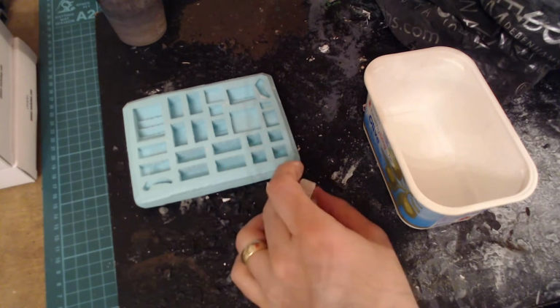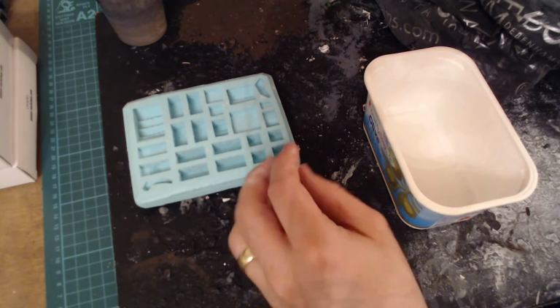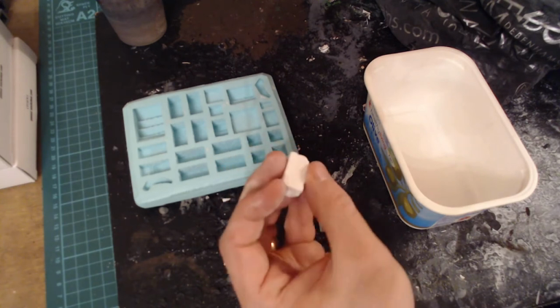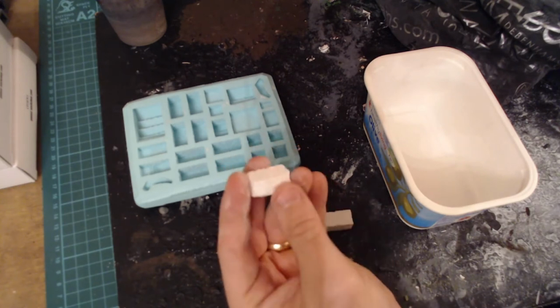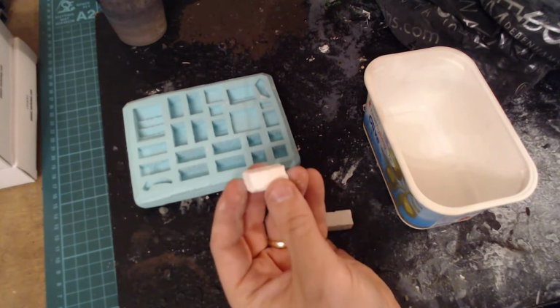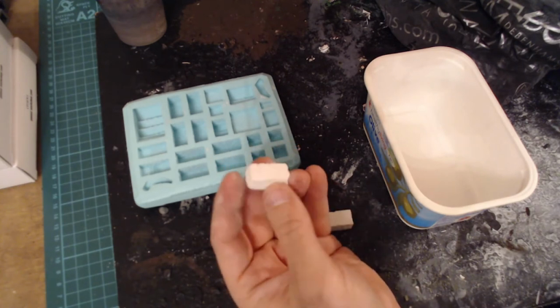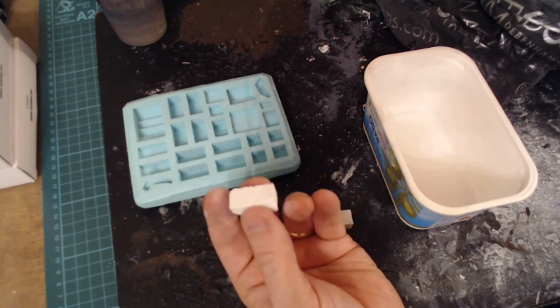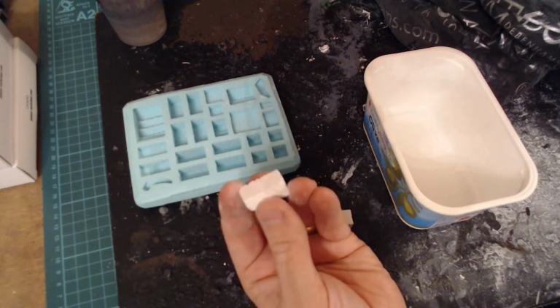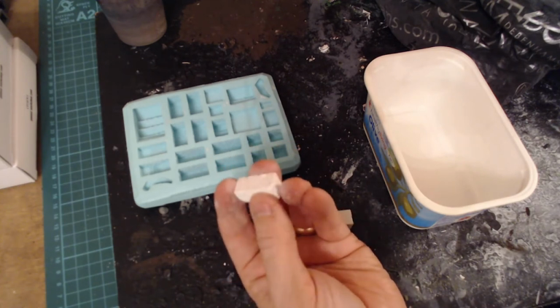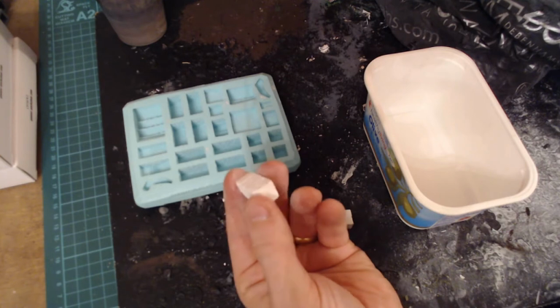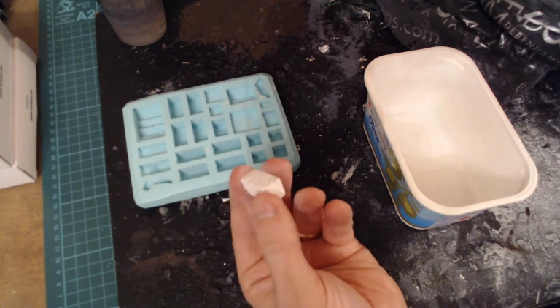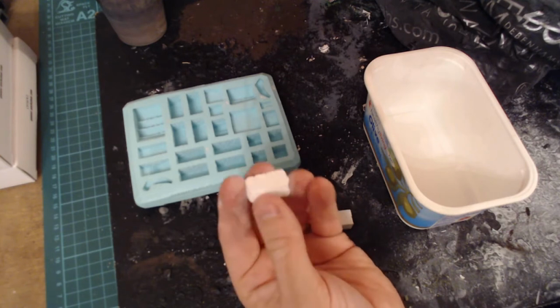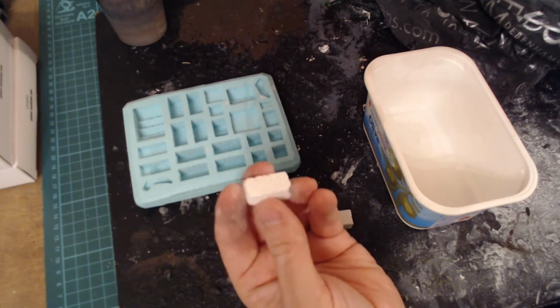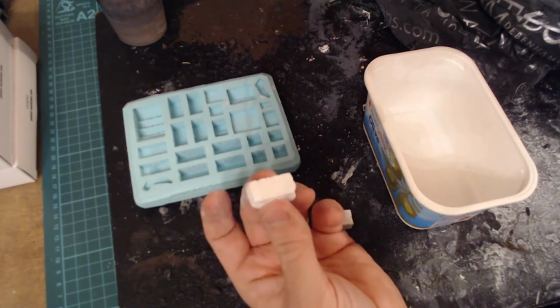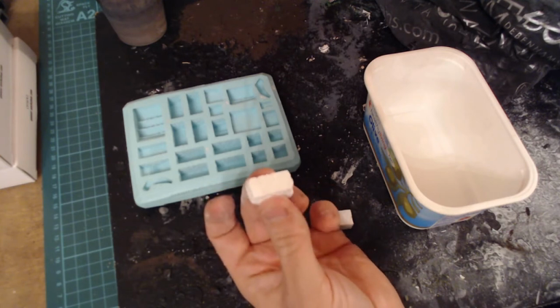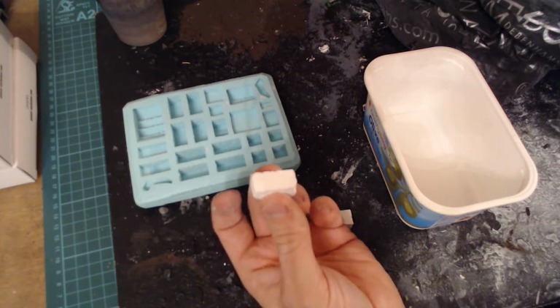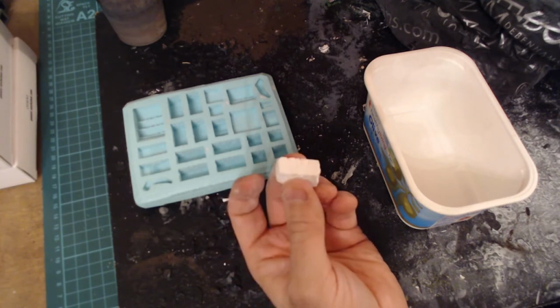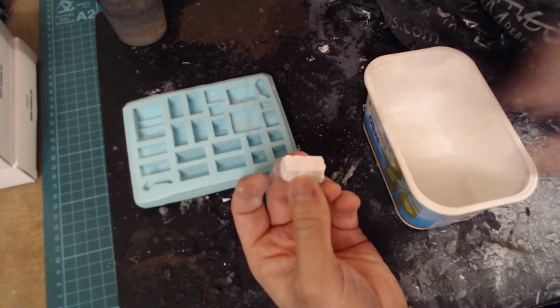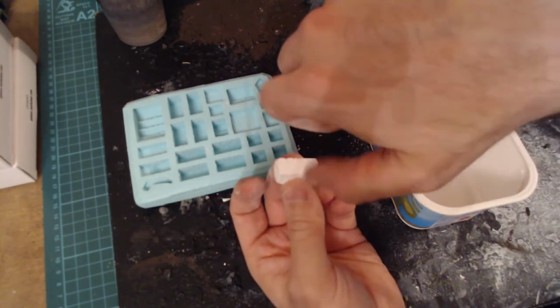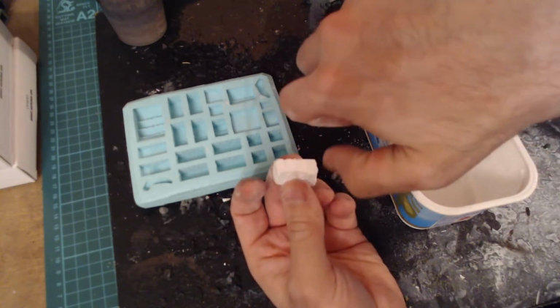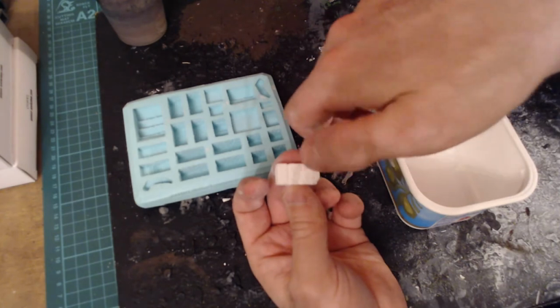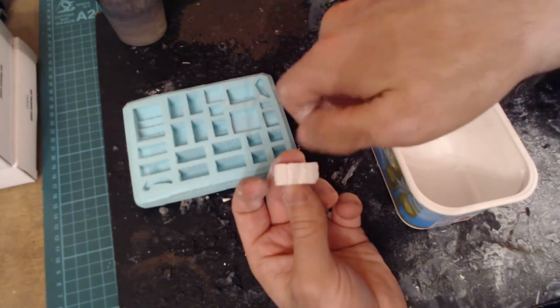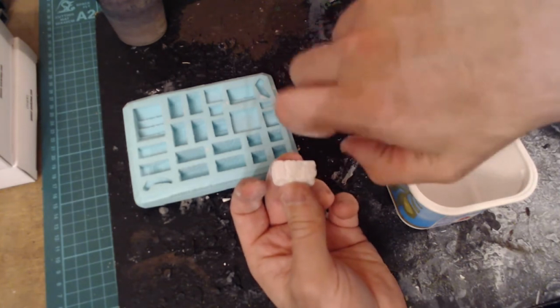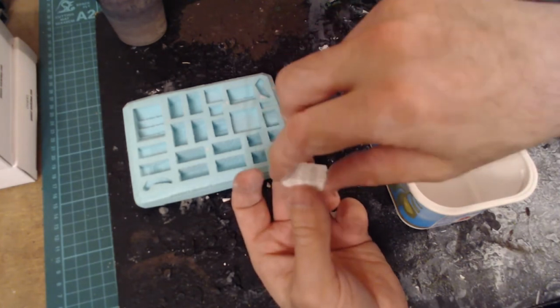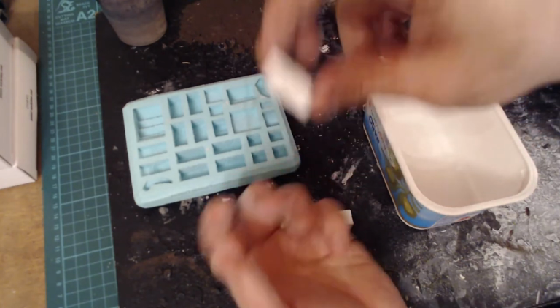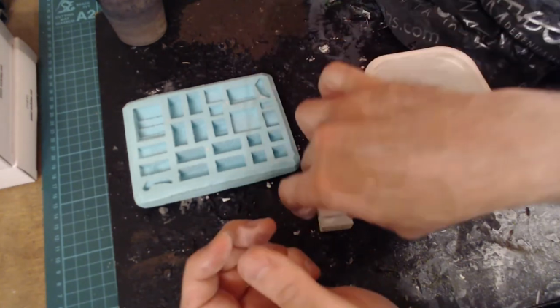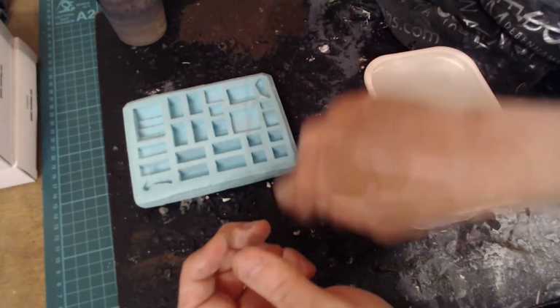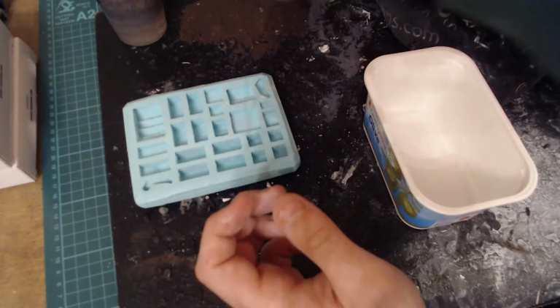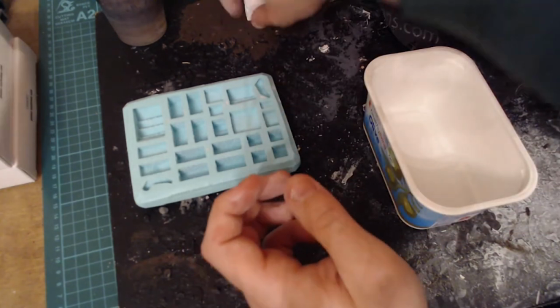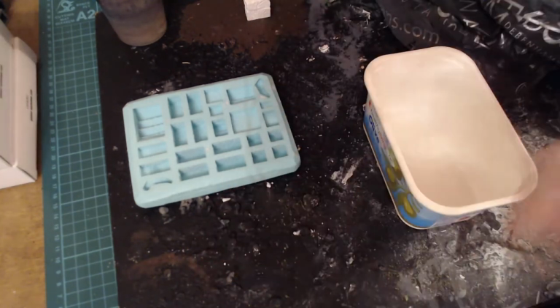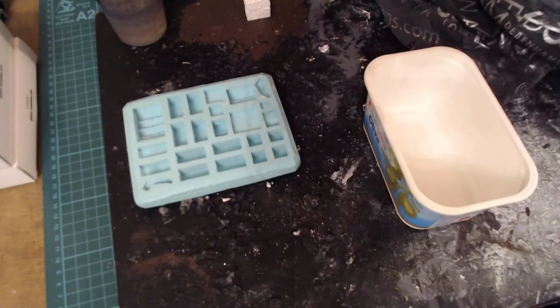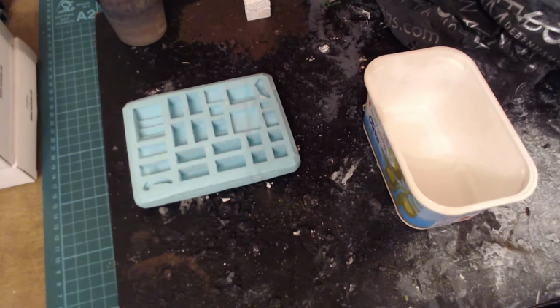That's not to say Plaster of Paris doesn't have its uses. Because it is easy to break, as you just saw me do with my hands, this is good for putting on the ends of bits and getting some pliers or whatever and snipping bits off to make it look ruined and grubby. But yeah, we're using Herculite 2.